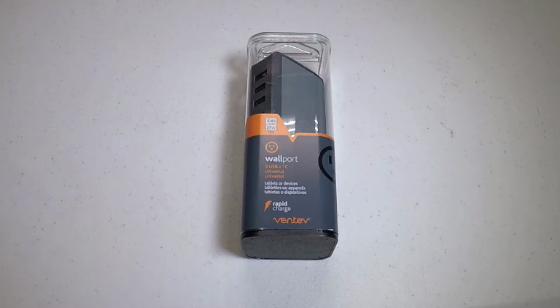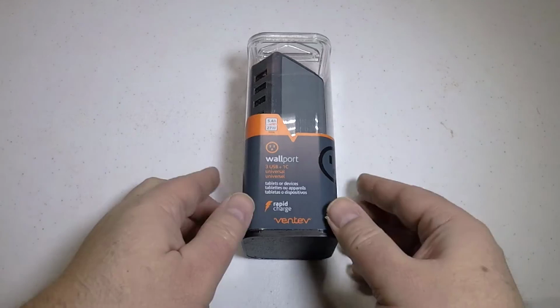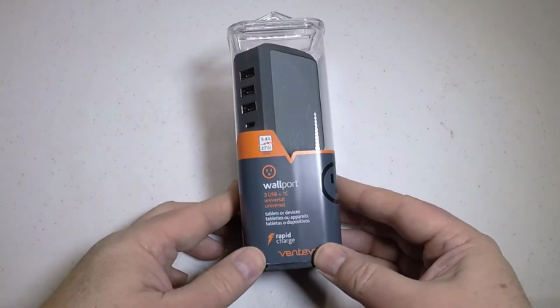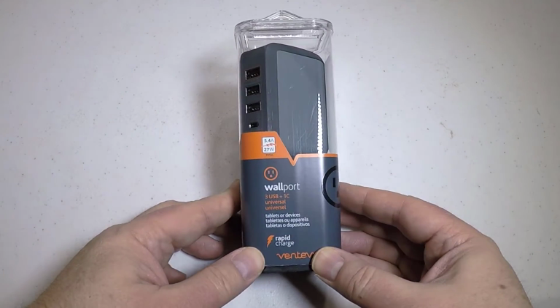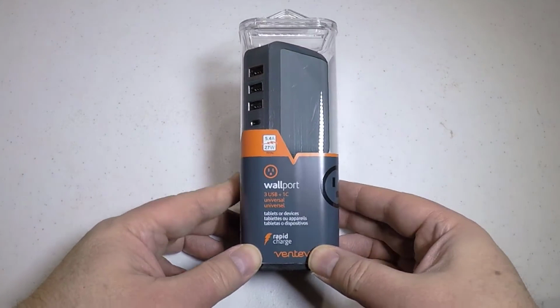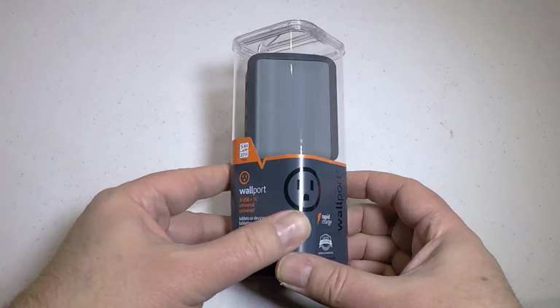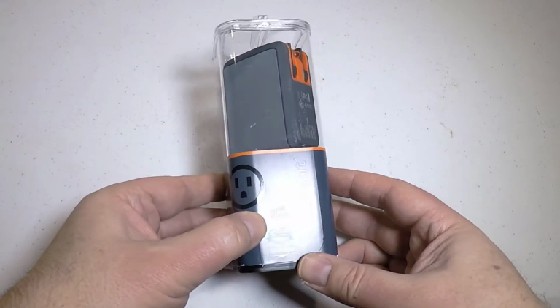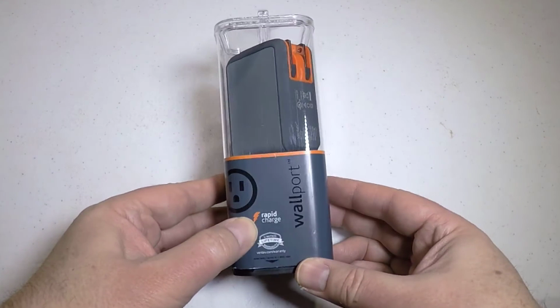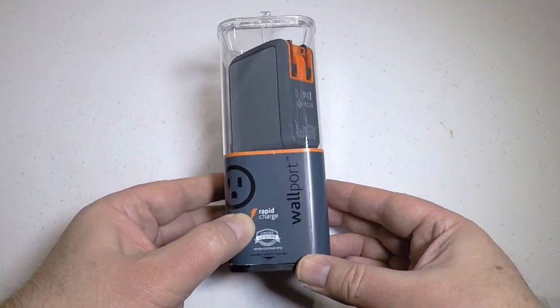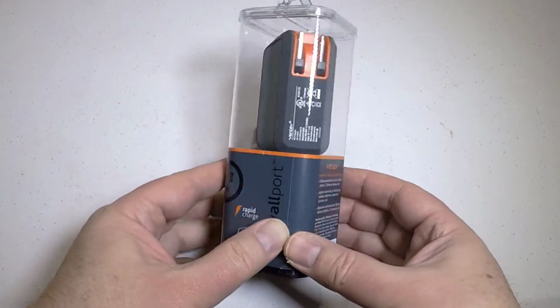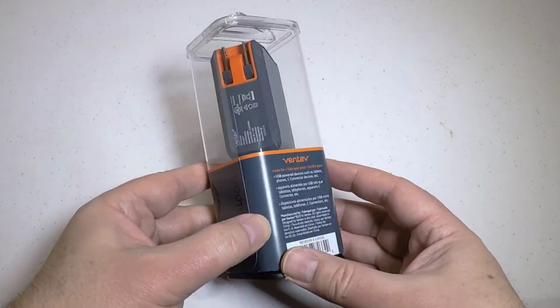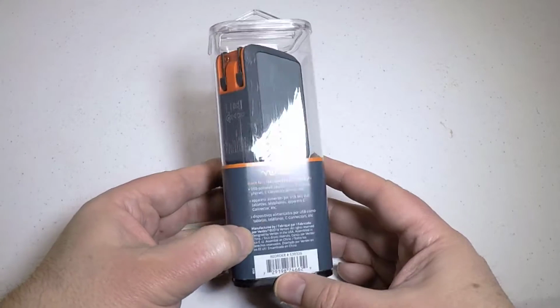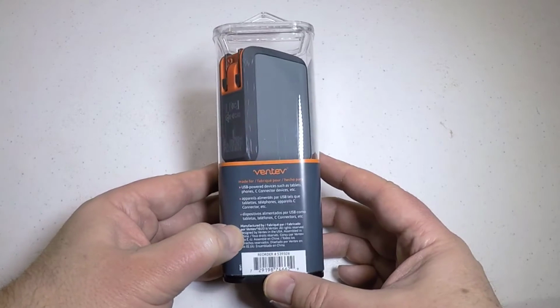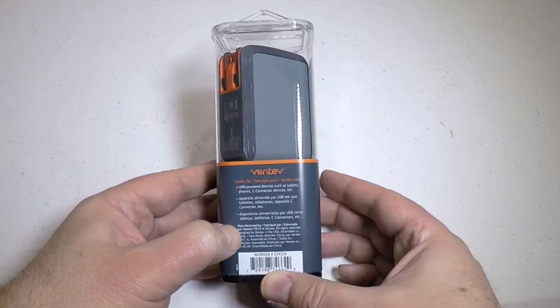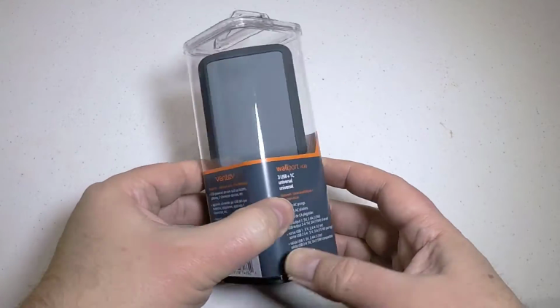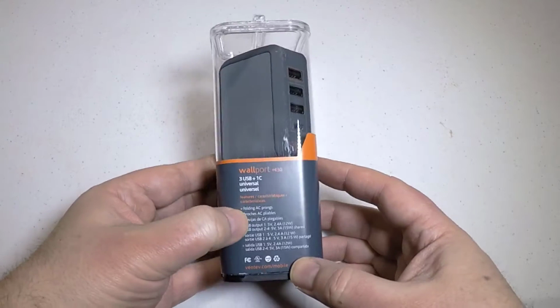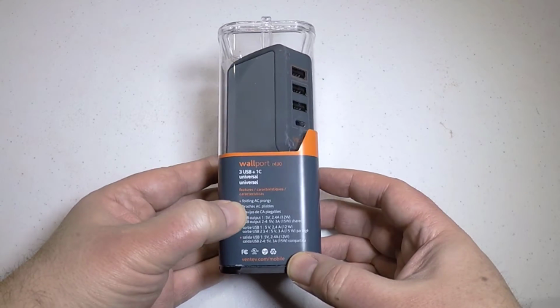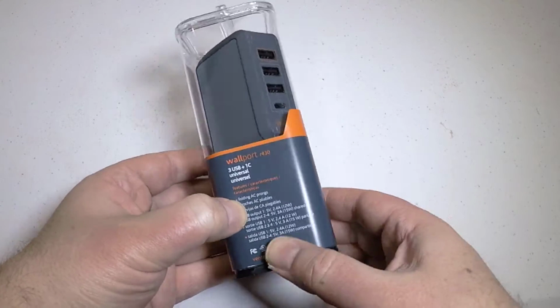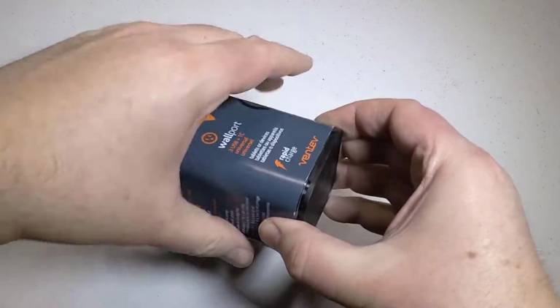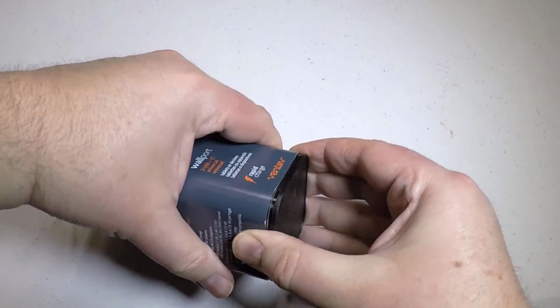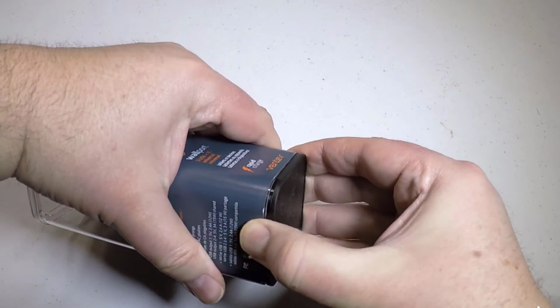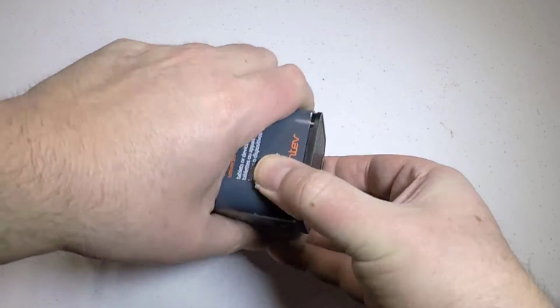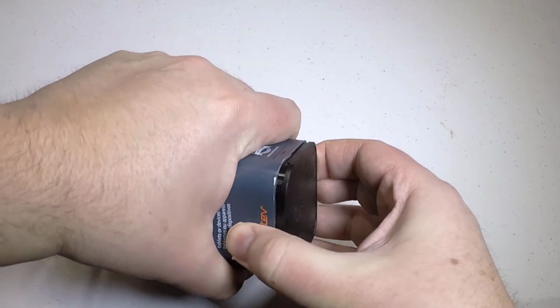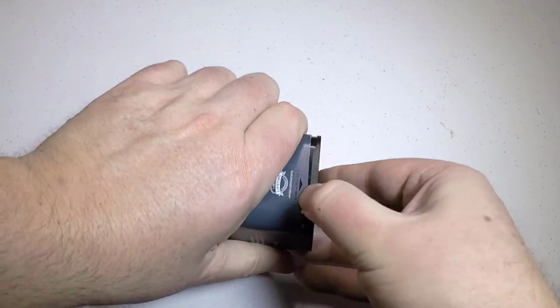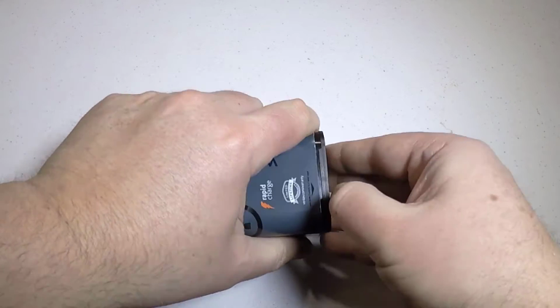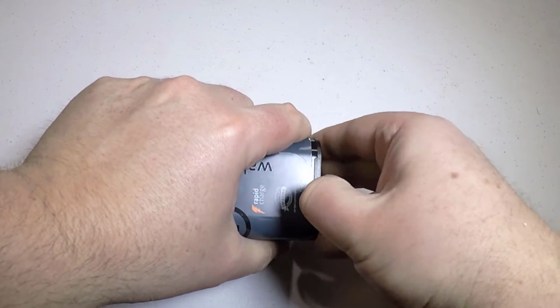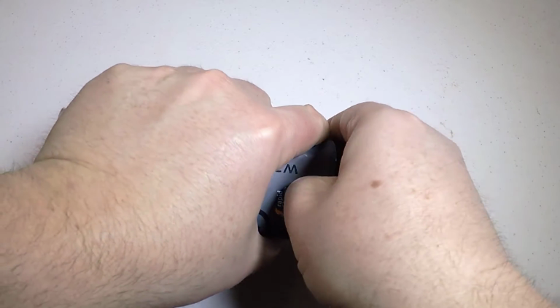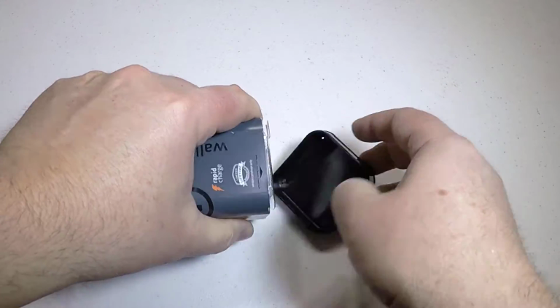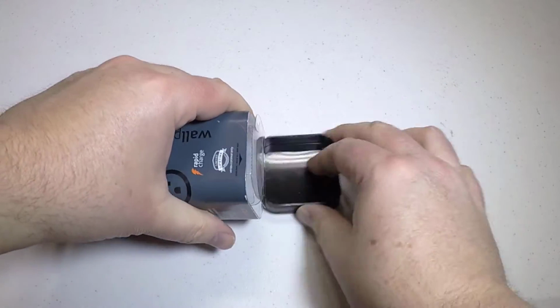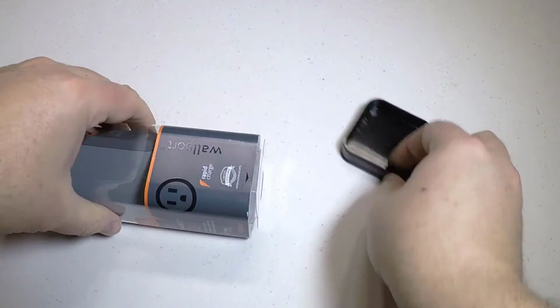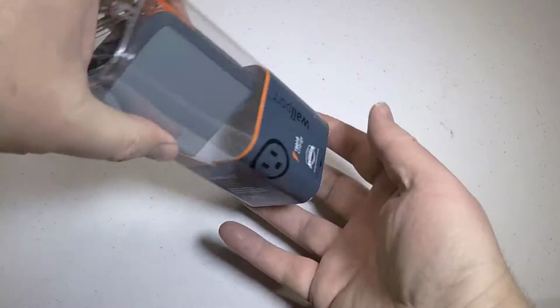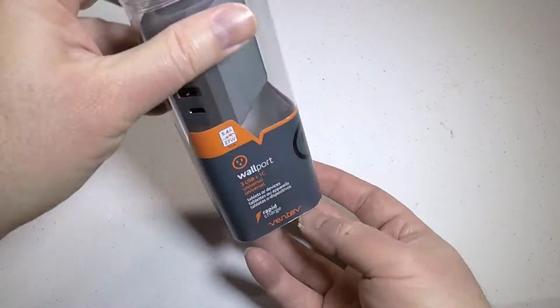Hi folks, Chris Voss here from thechrisvossshow.com. Coming here with another product. This is from Ventev at ventev.com. I love these guys' products. They're some of my favorite chargers and cables, and I'm not paid to say that. Loved them for years.